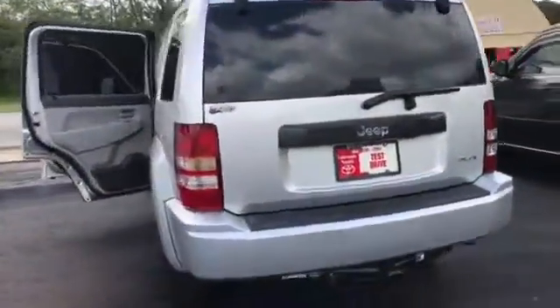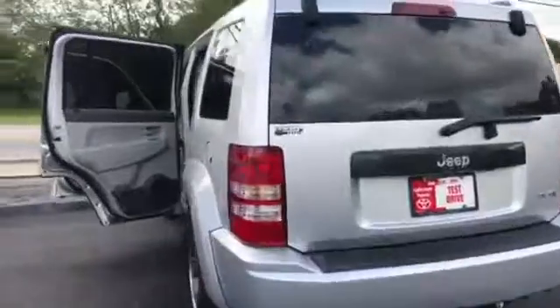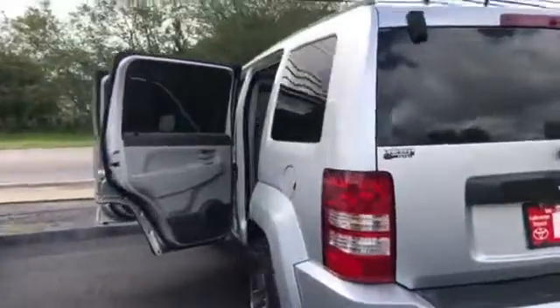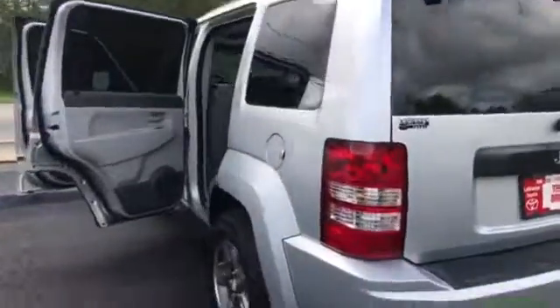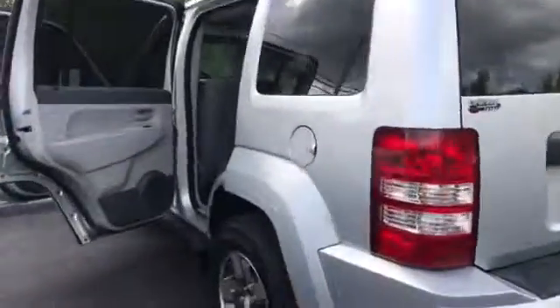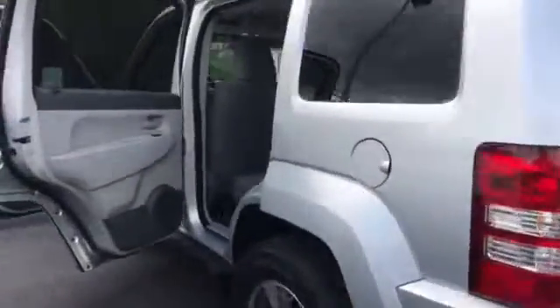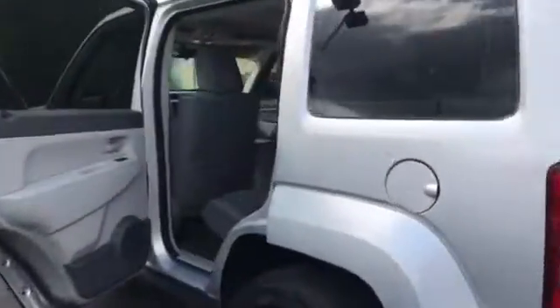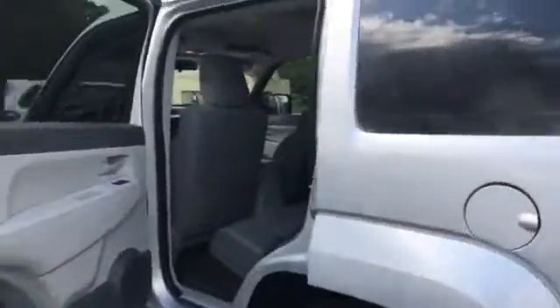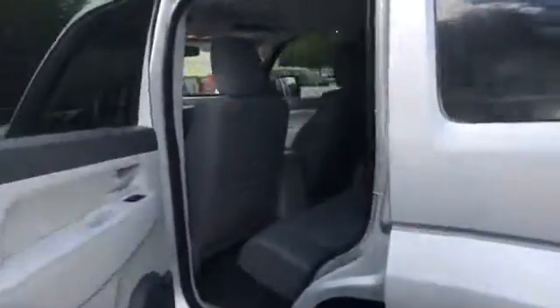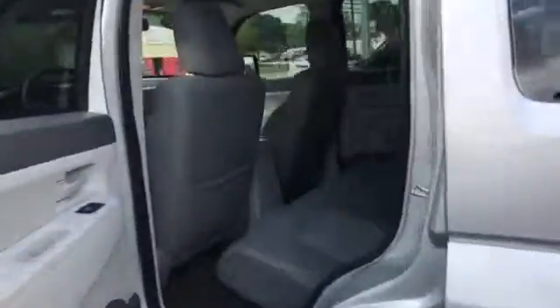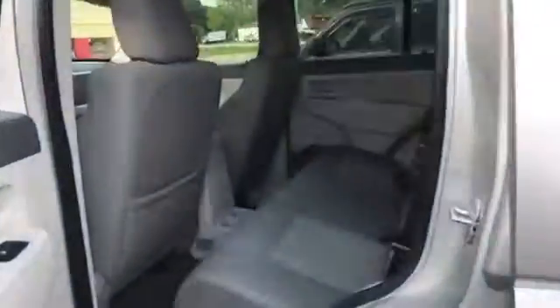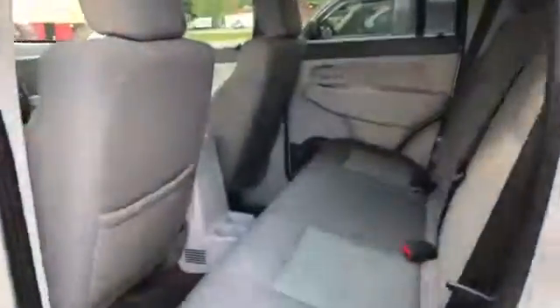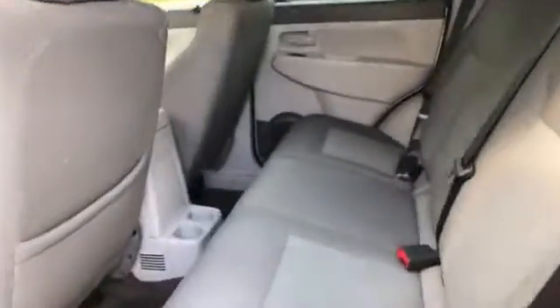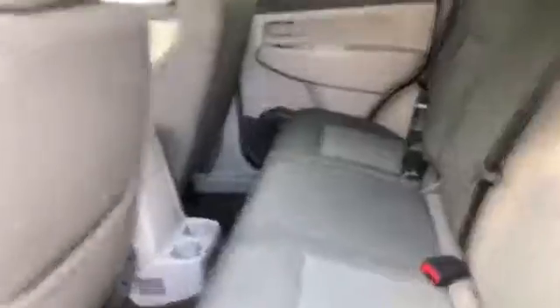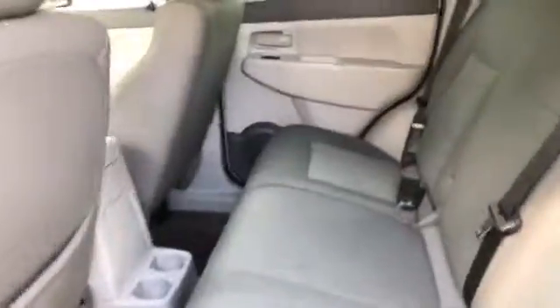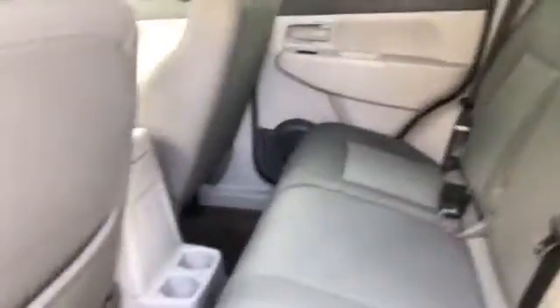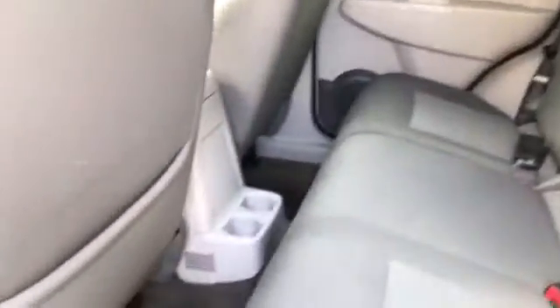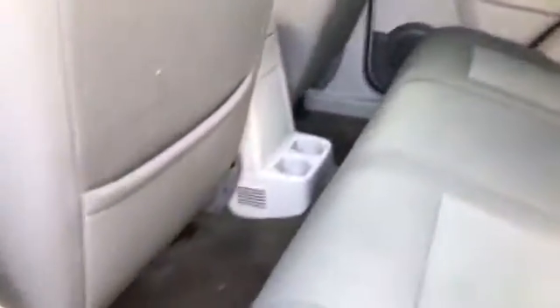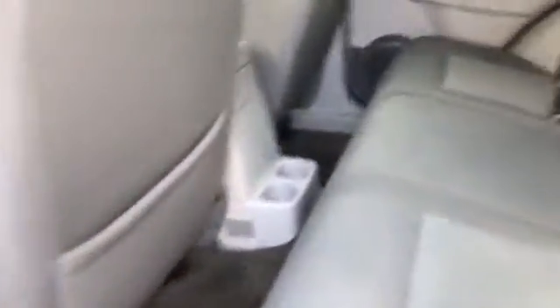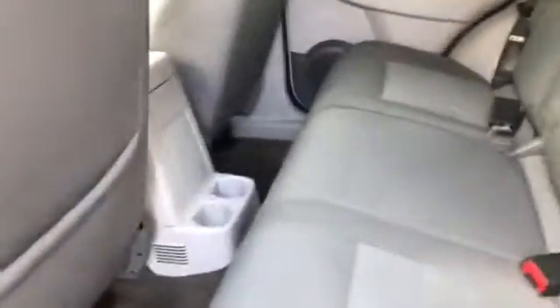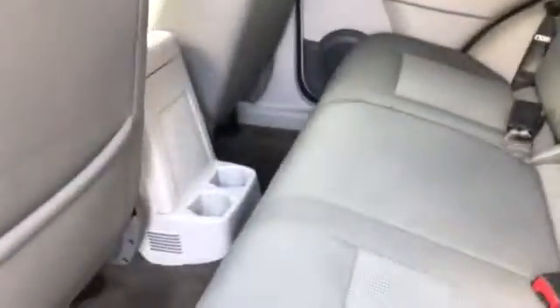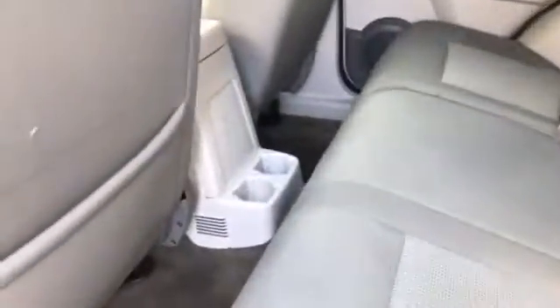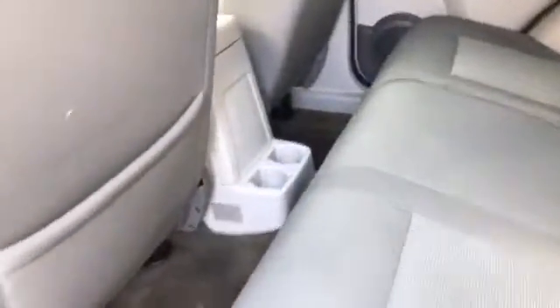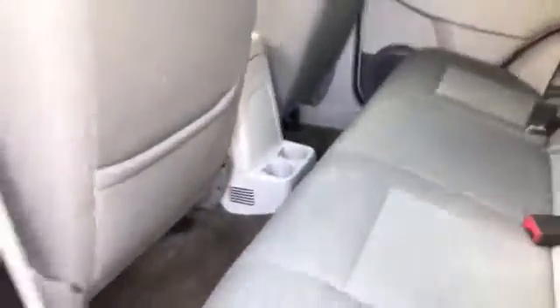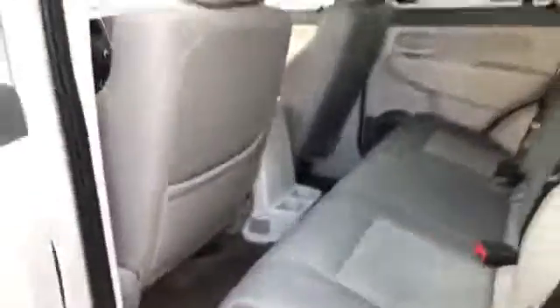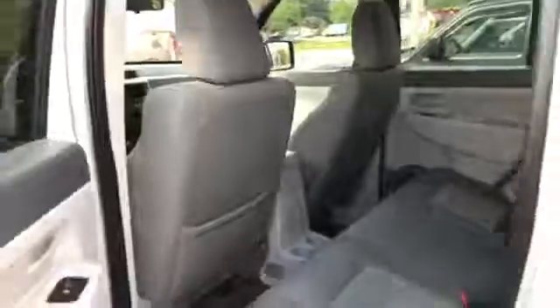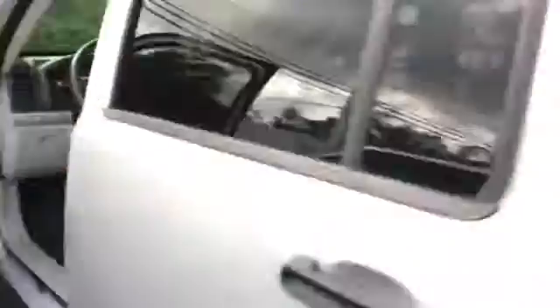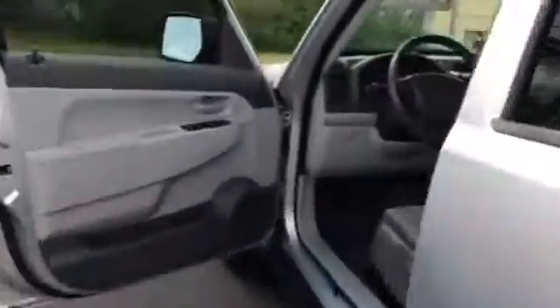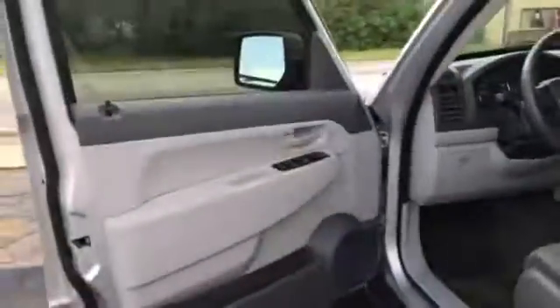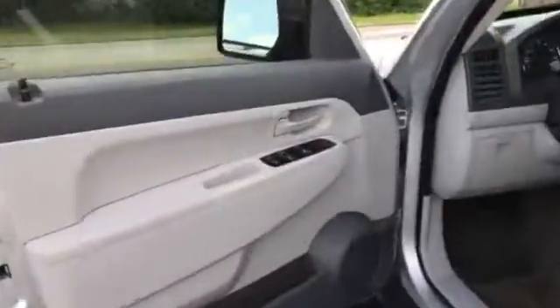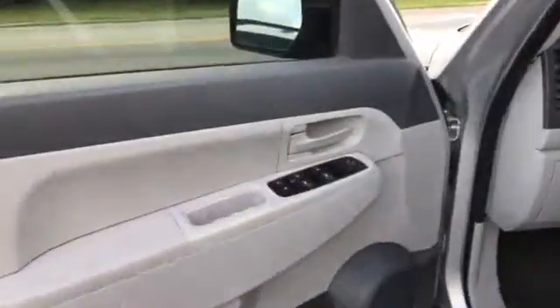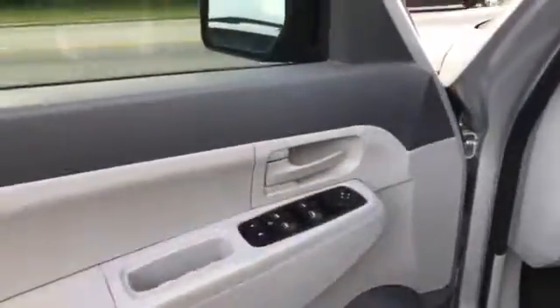It's a really super clean, super nice vehicle with lots of room back here in the back seat. Very roomy — got your cup holders there, power windows, power door locks.